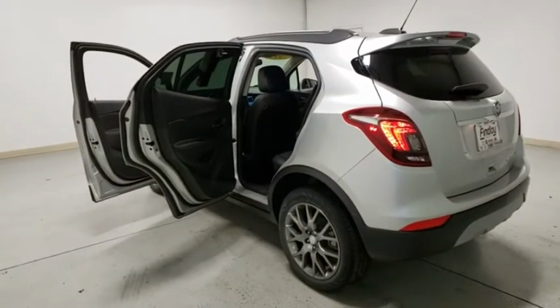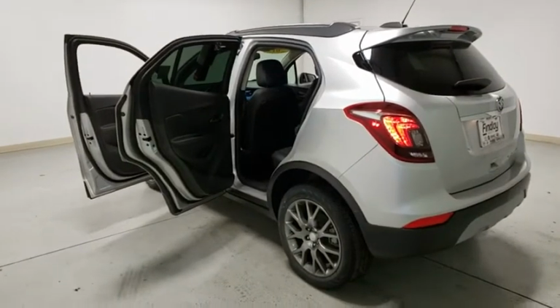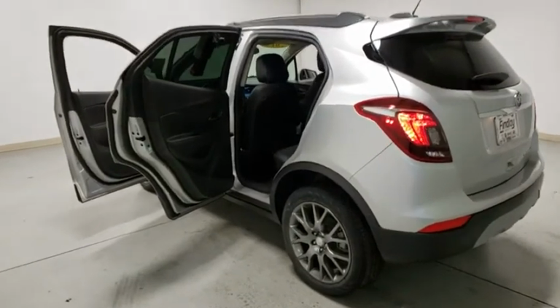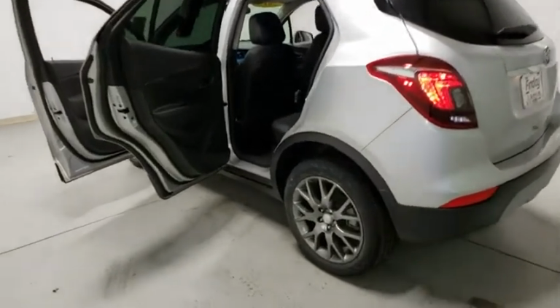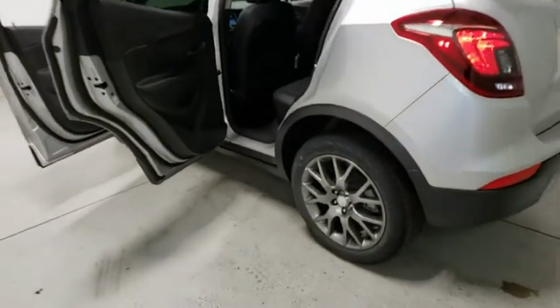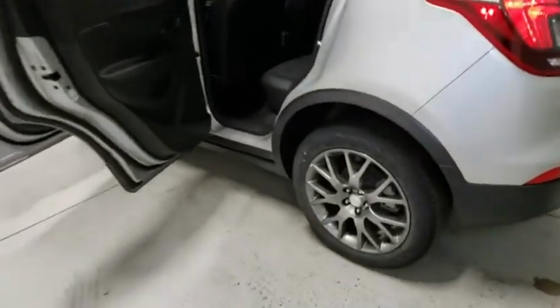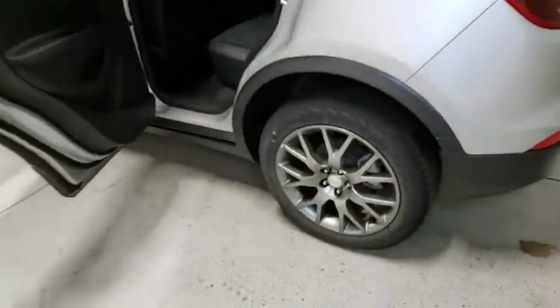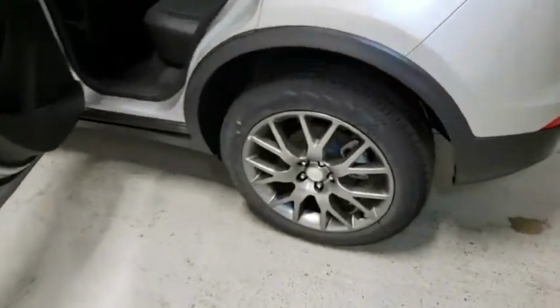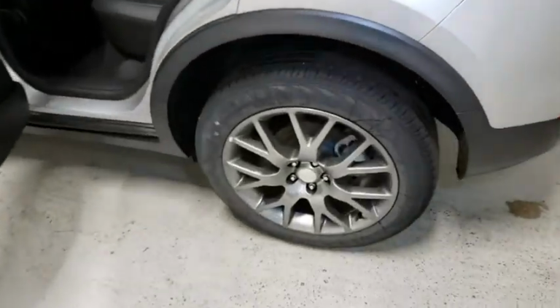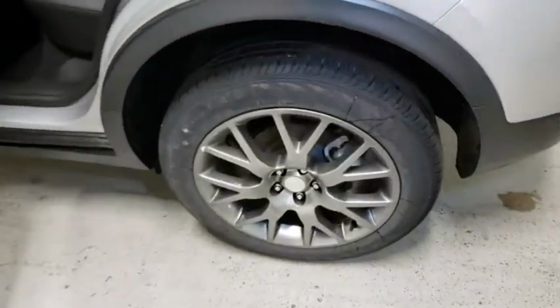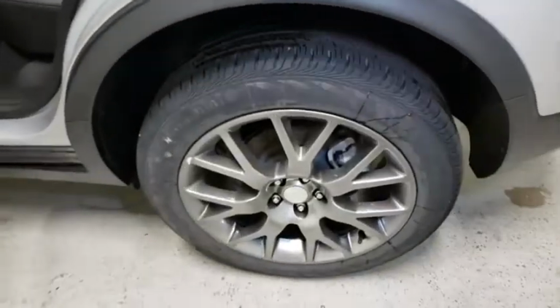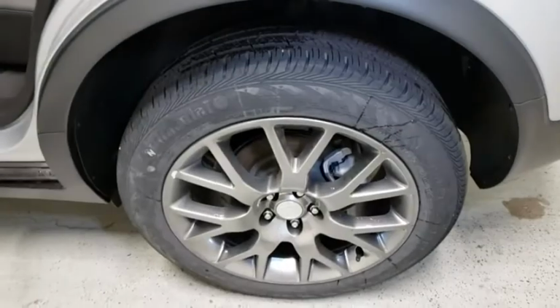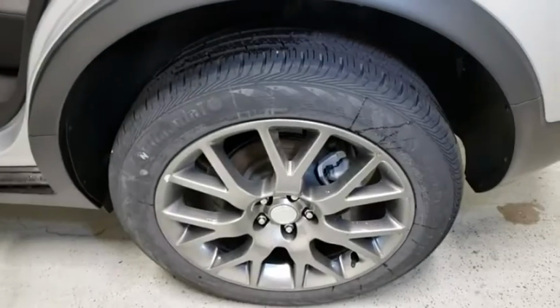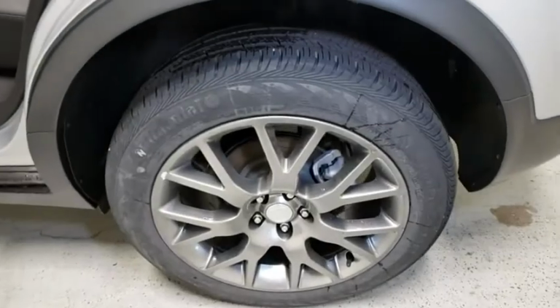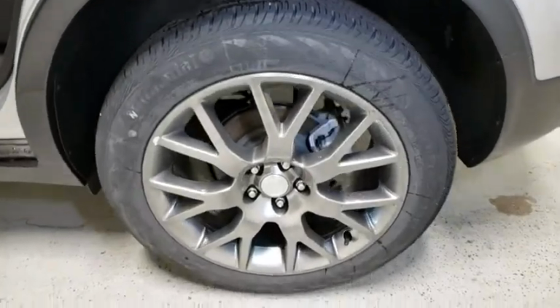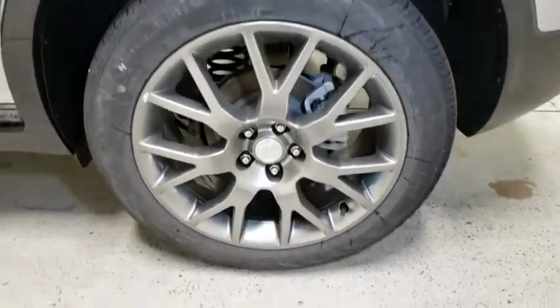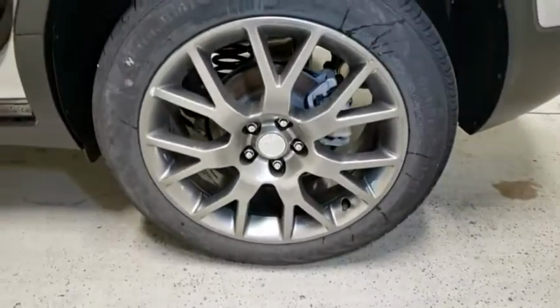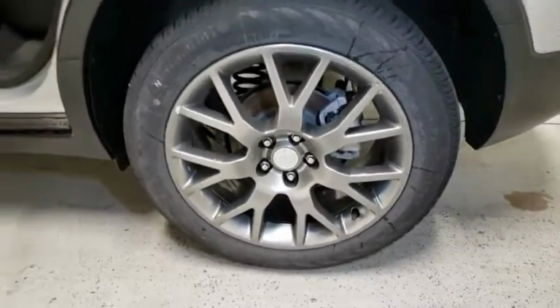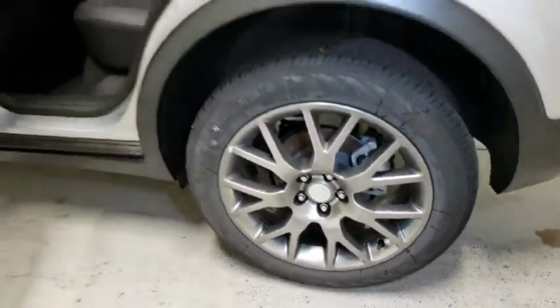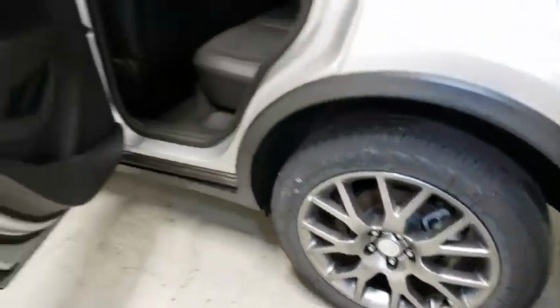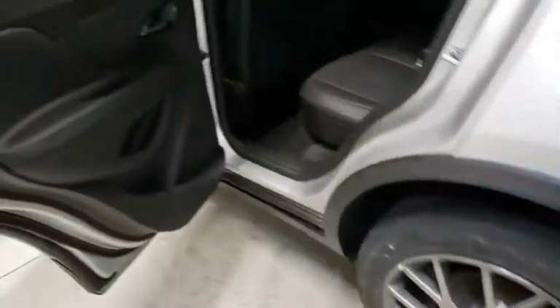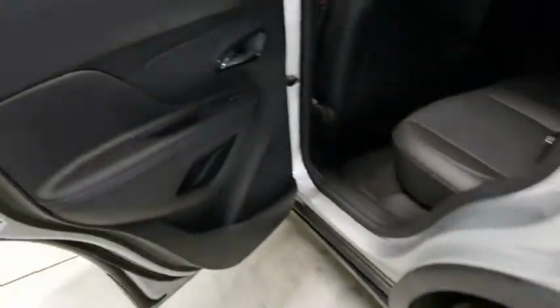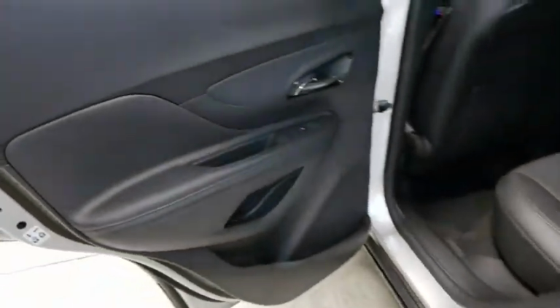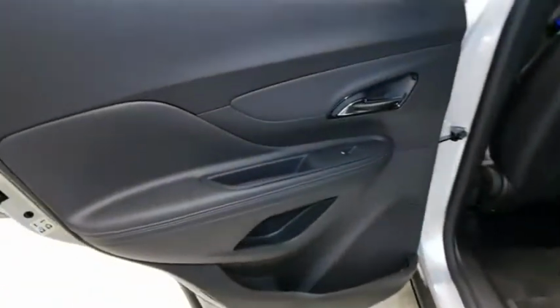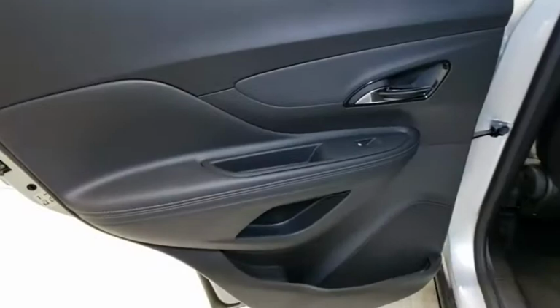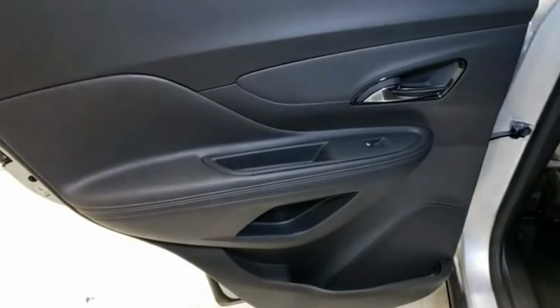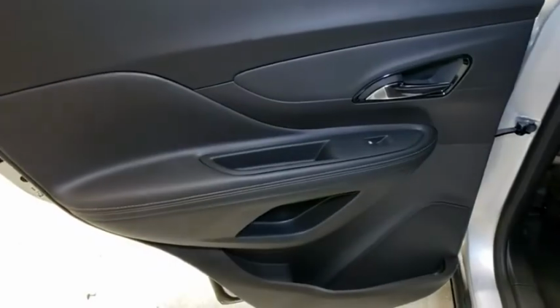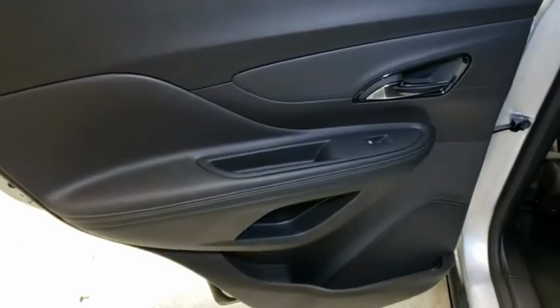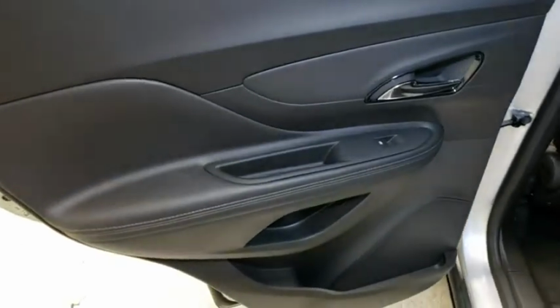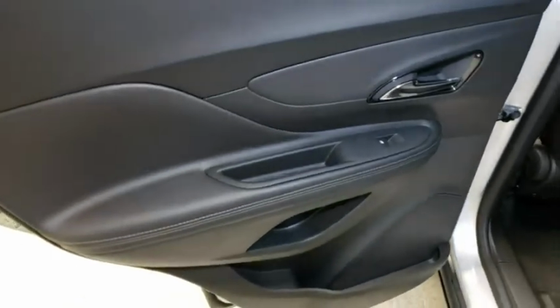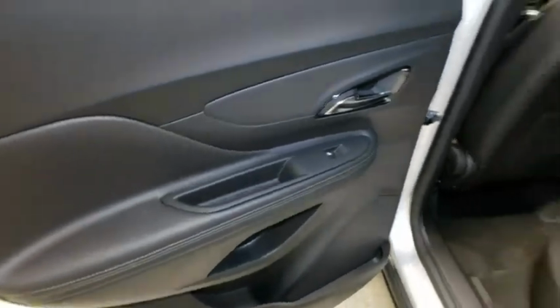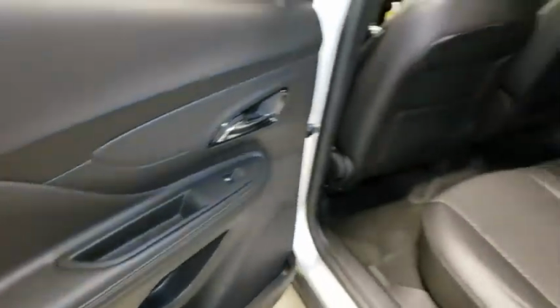Power windows, compass, trip computer, security system, rear window defroster, panic alarm, tachometer, remote keyless entry, dual zone climate control, brake assist, front bucket seats.